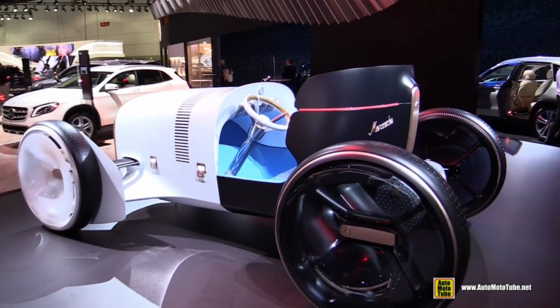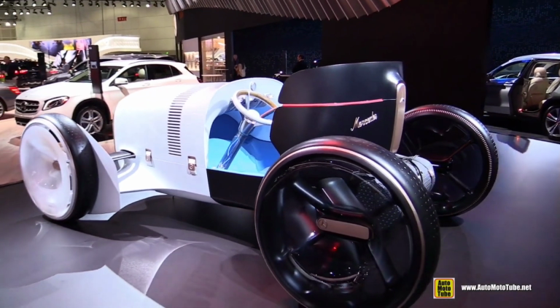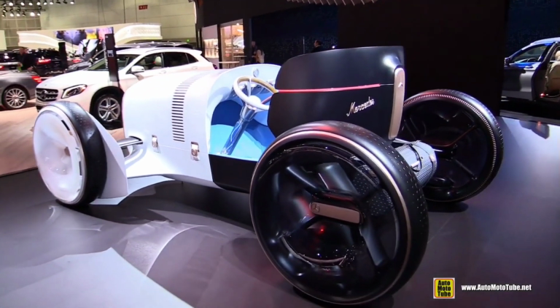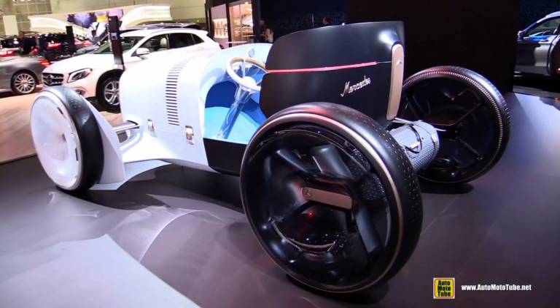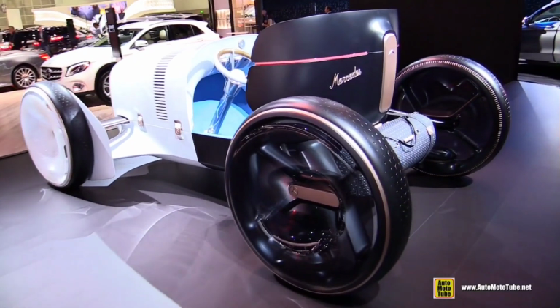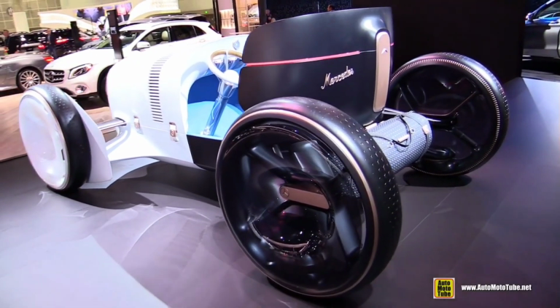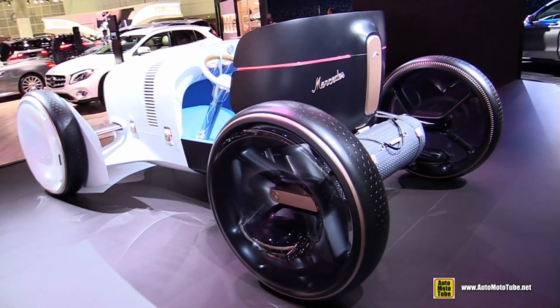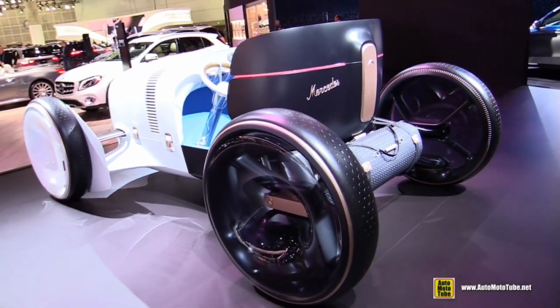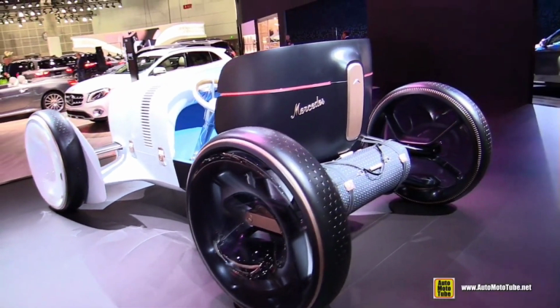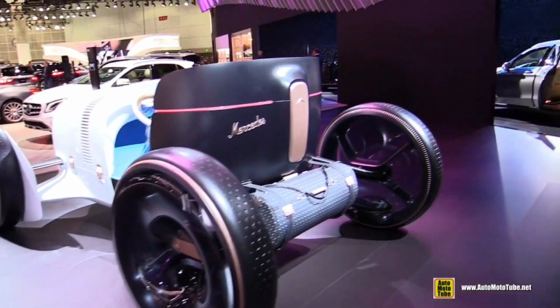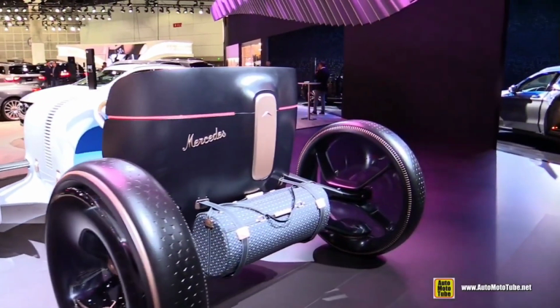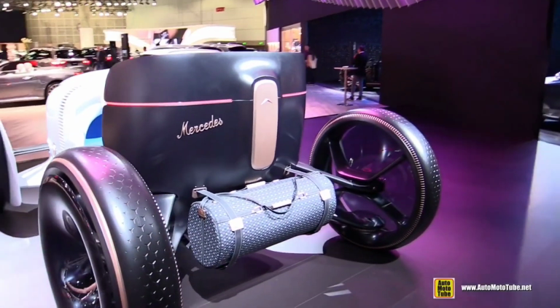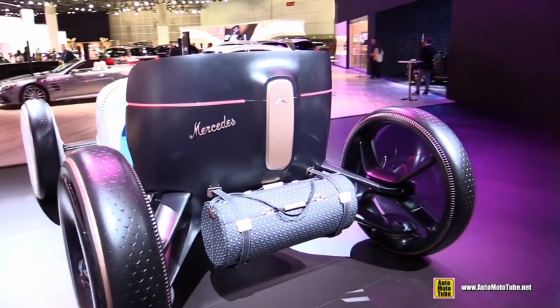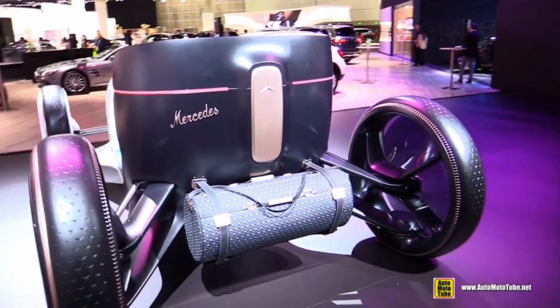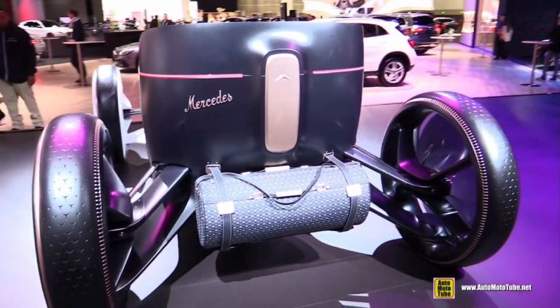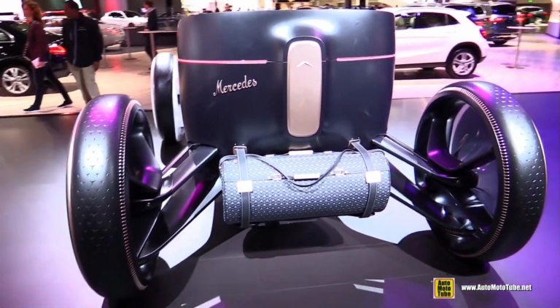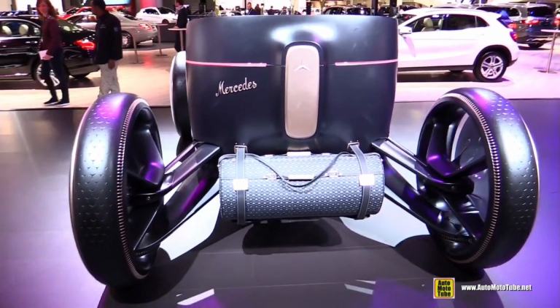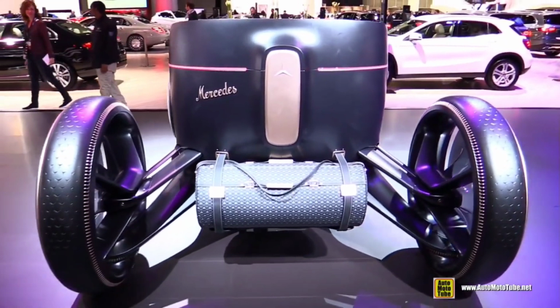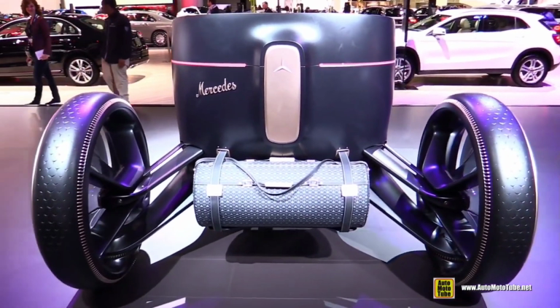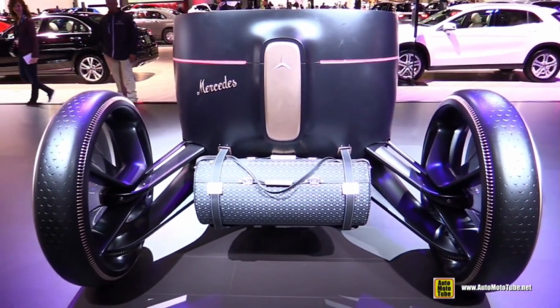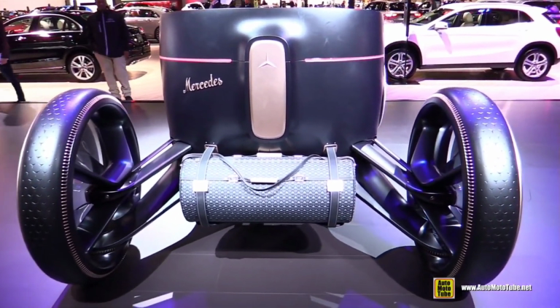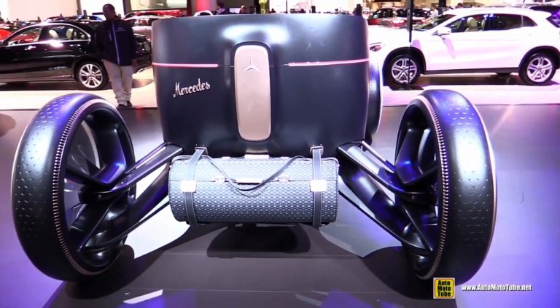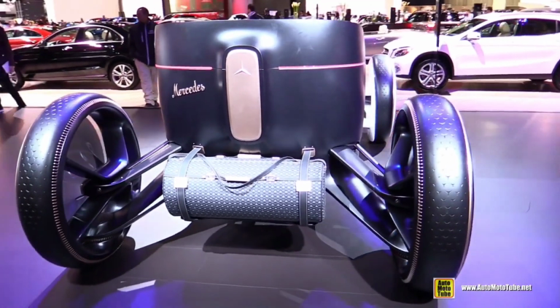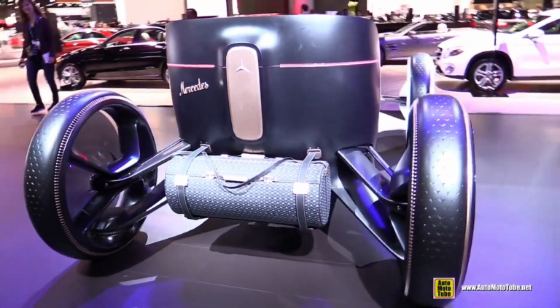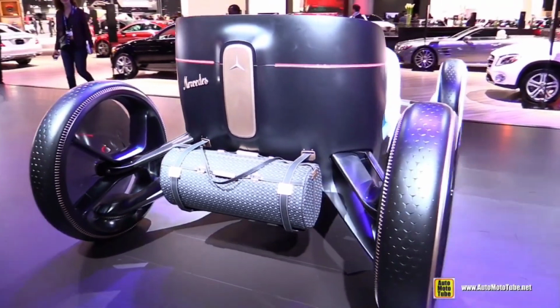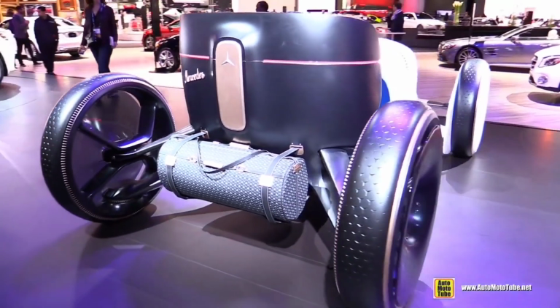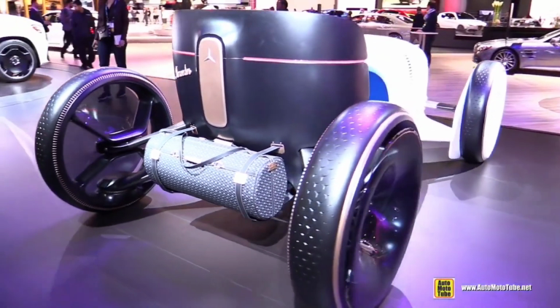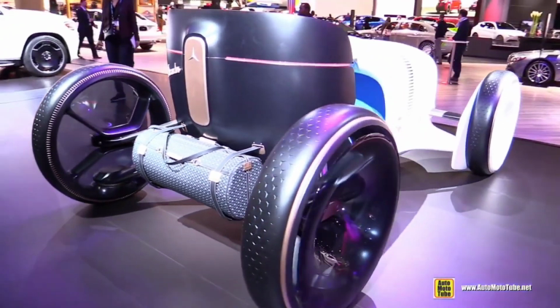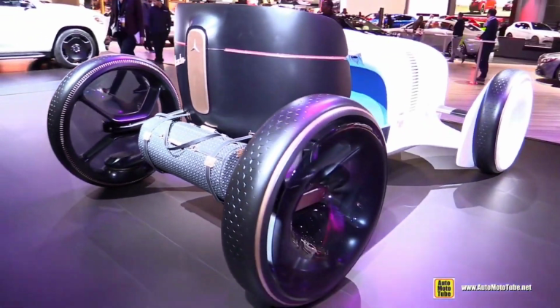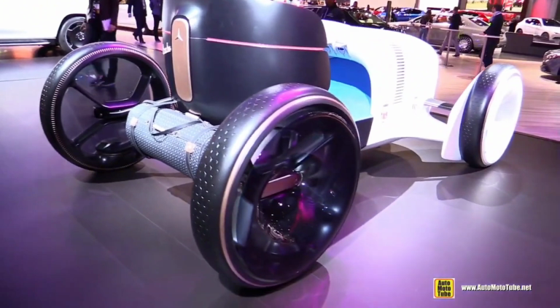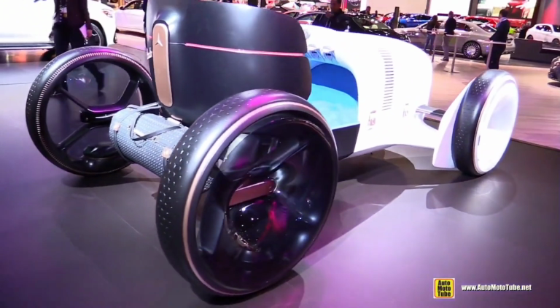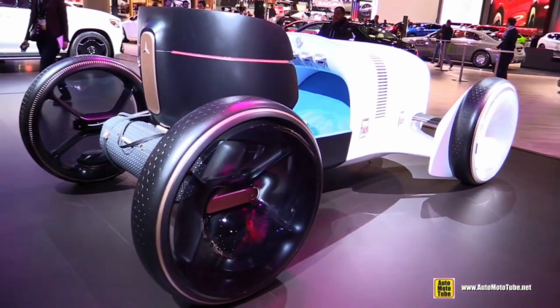The Vision Mercedes Simplex isn't just a car — it's a statement. It combines the elegance of classic automotive design with the latest in technology, offering a glimpse into how luxury and innovation can coexist in harmony.